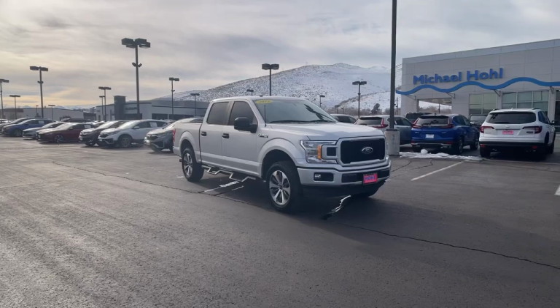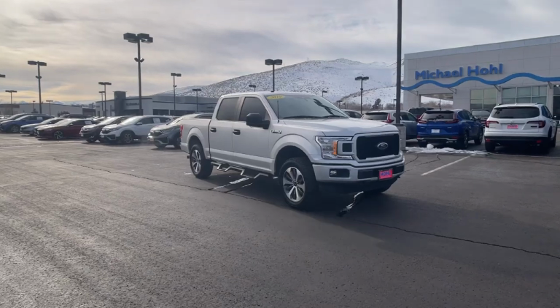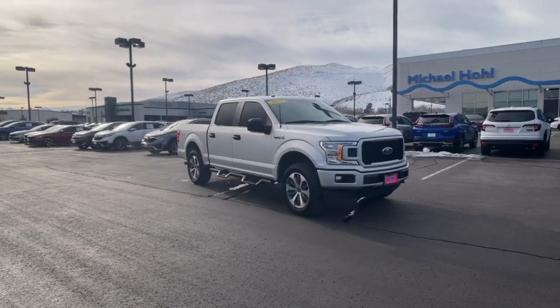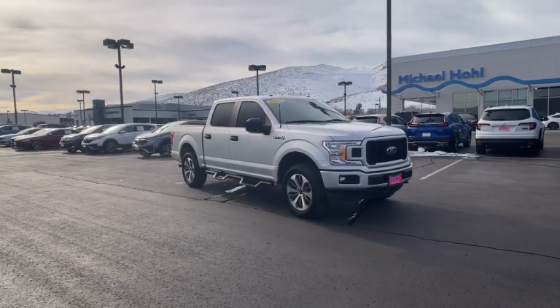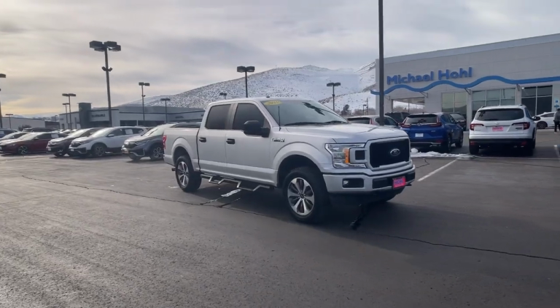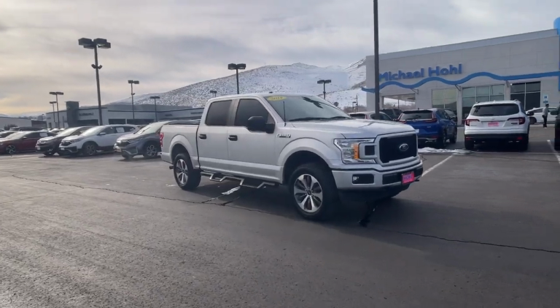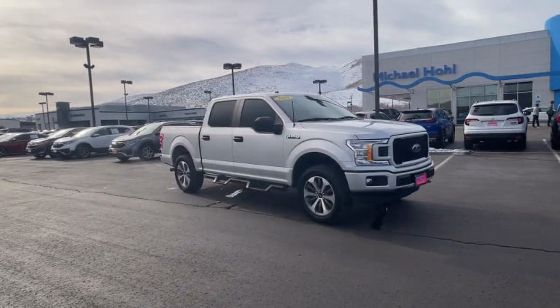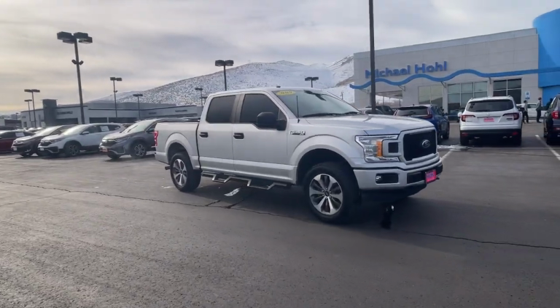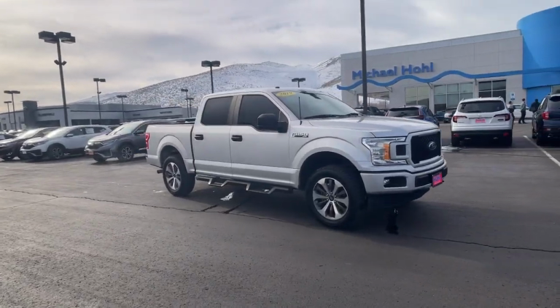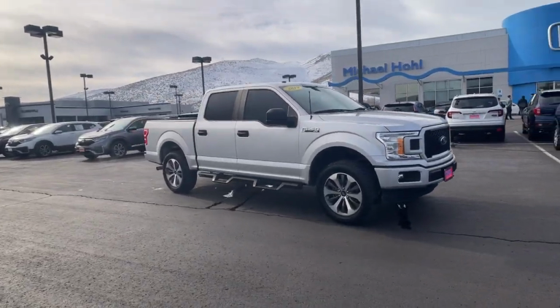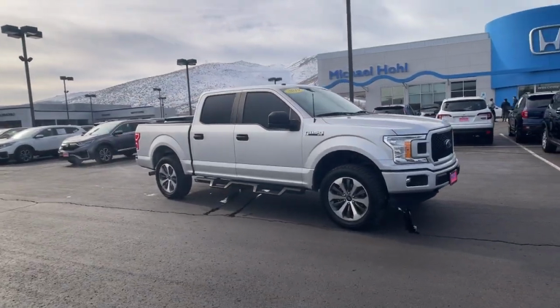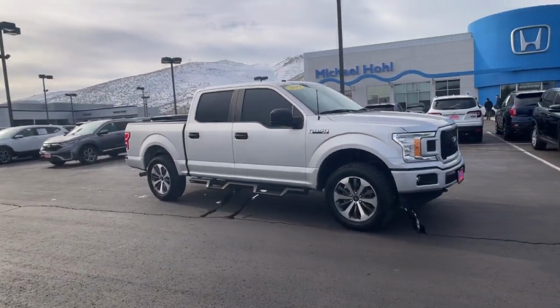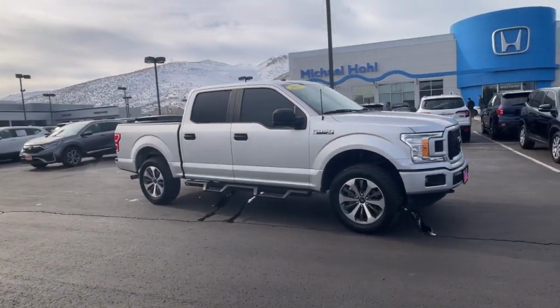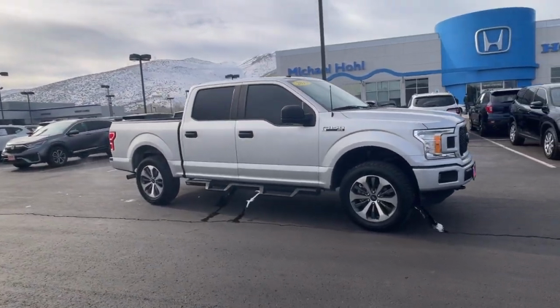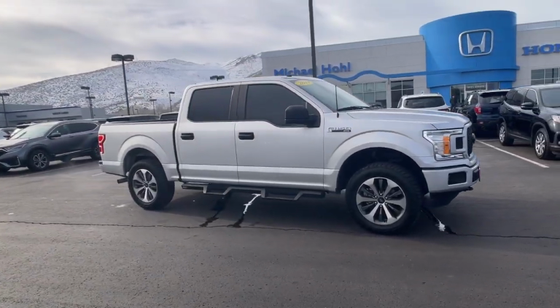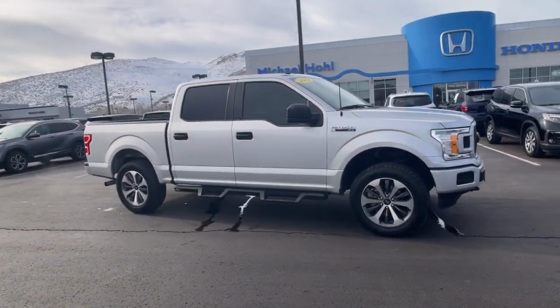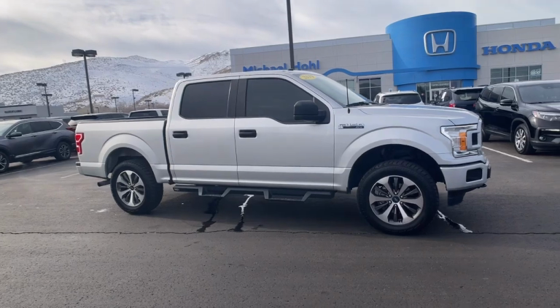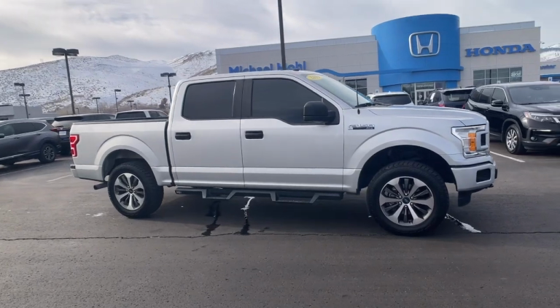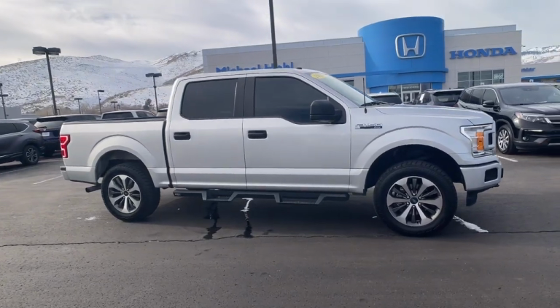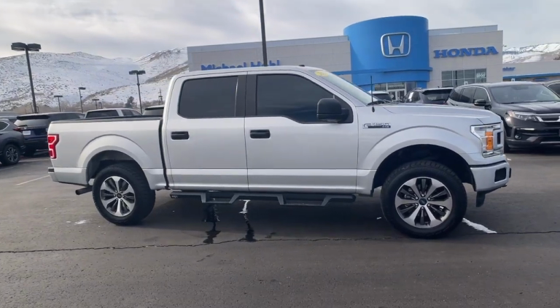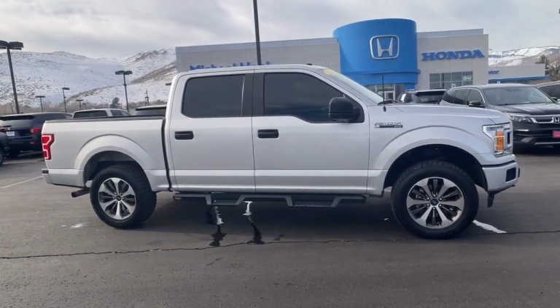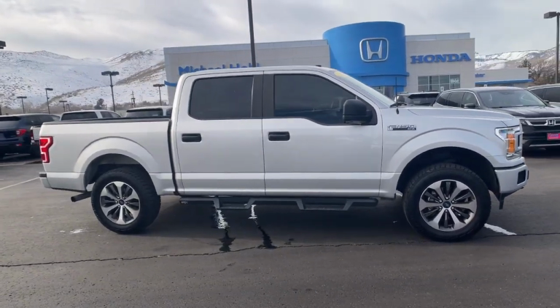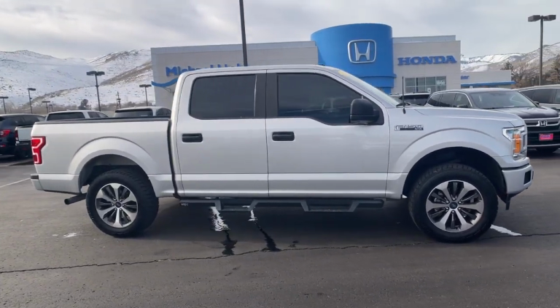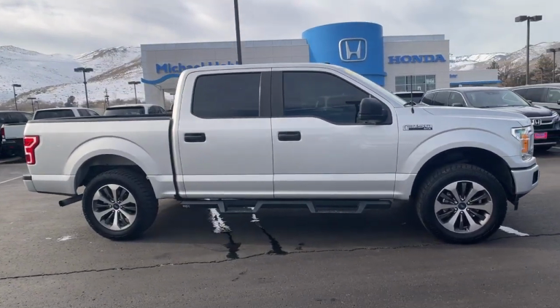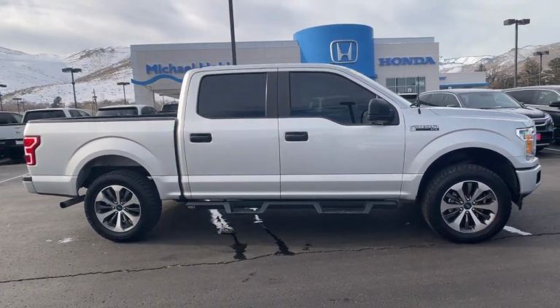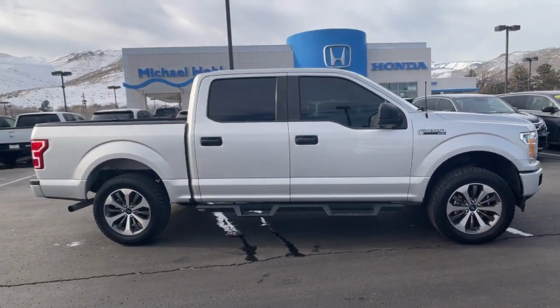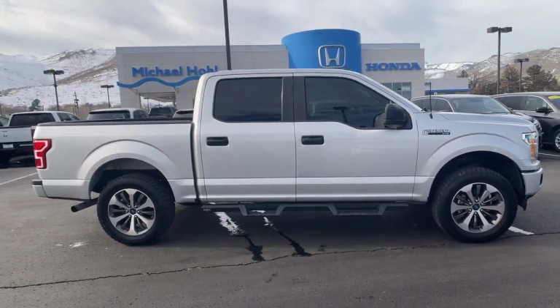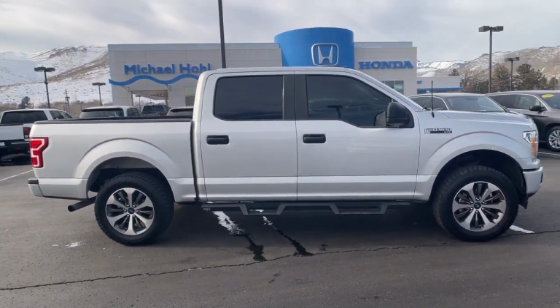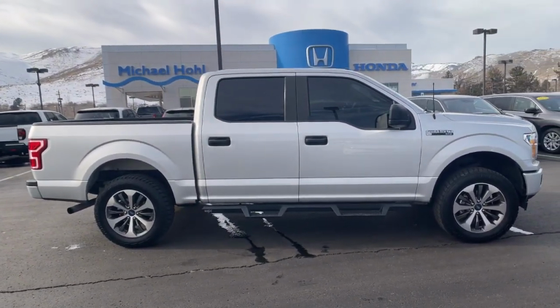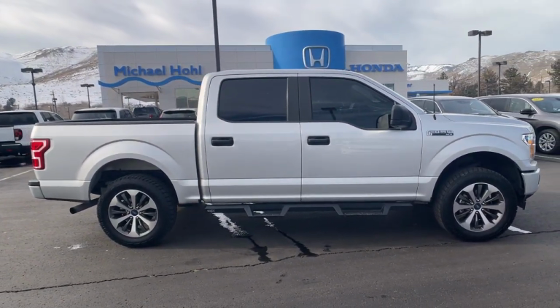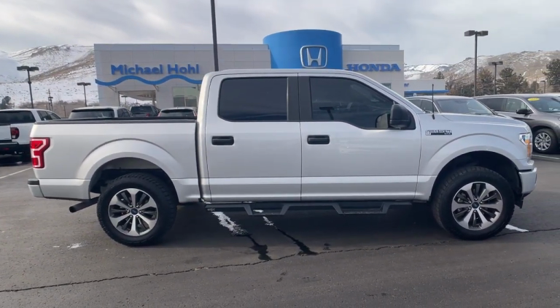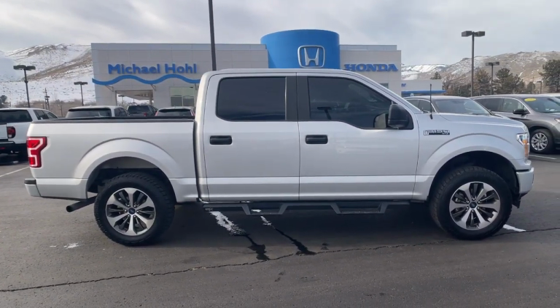Get into a car with value. 2019 Ford F-150. With less than 100,000 miles on the odometer, this vehicle provides excellent value.